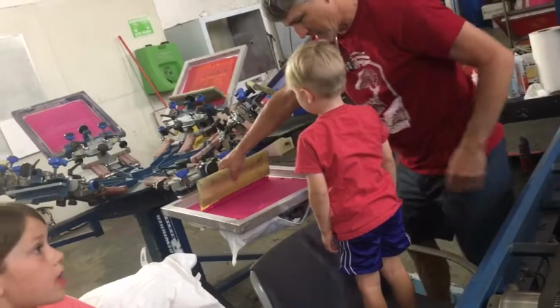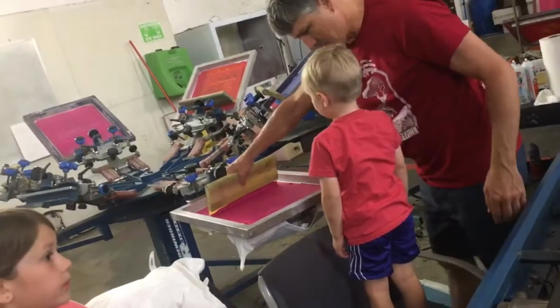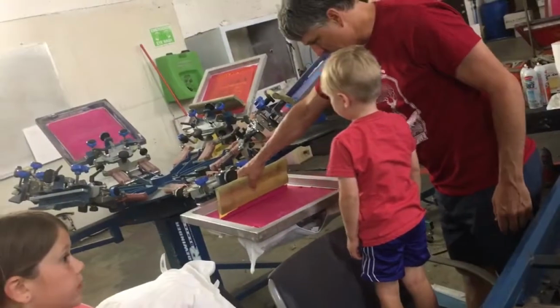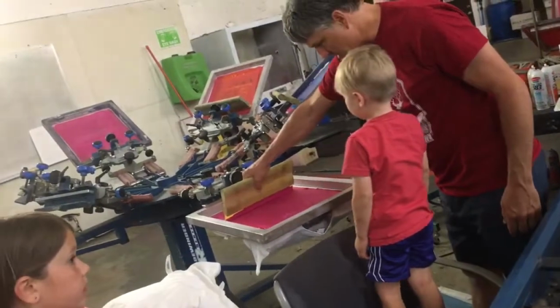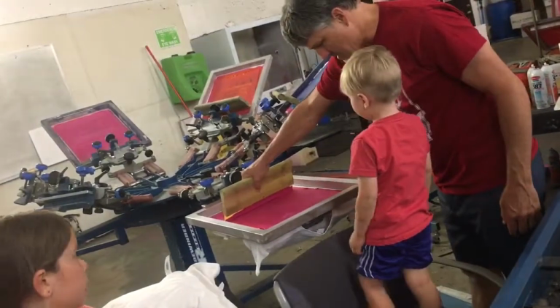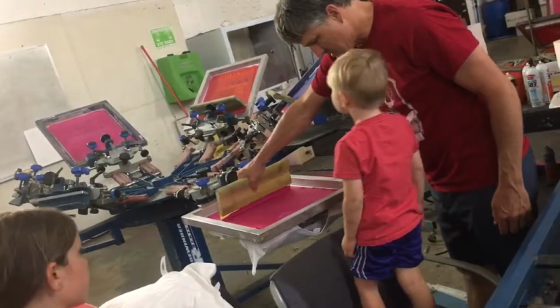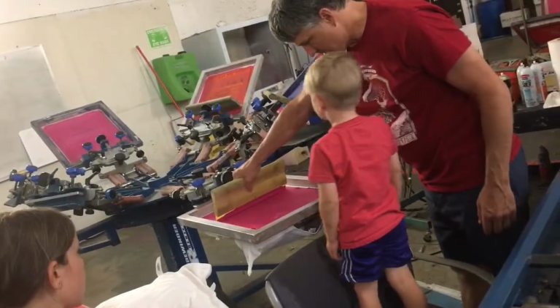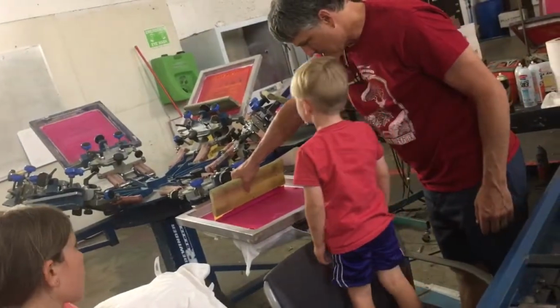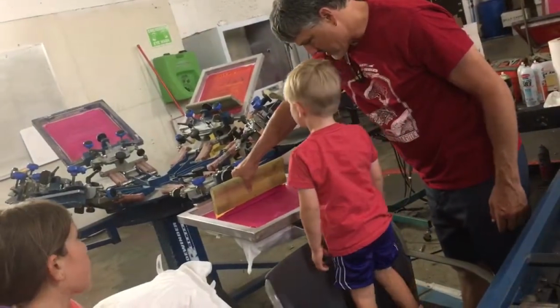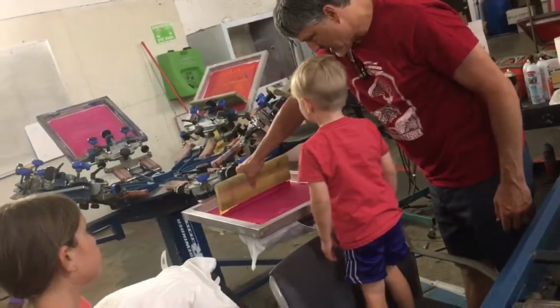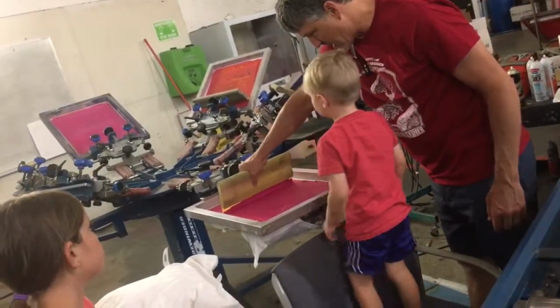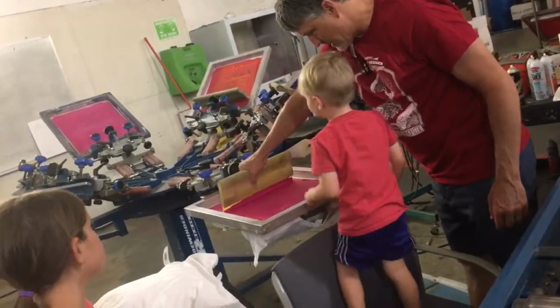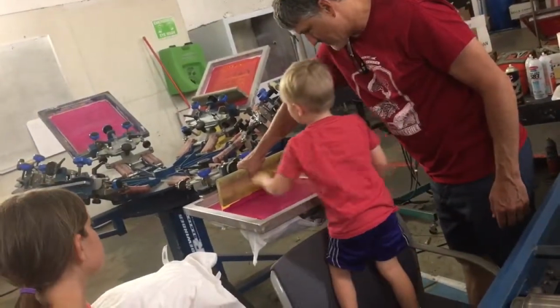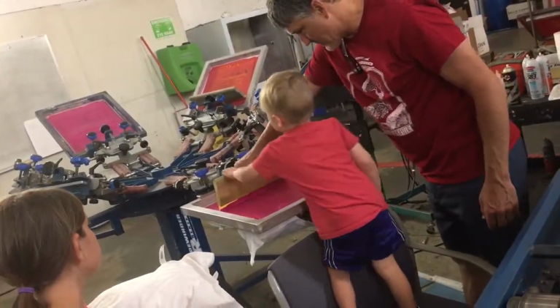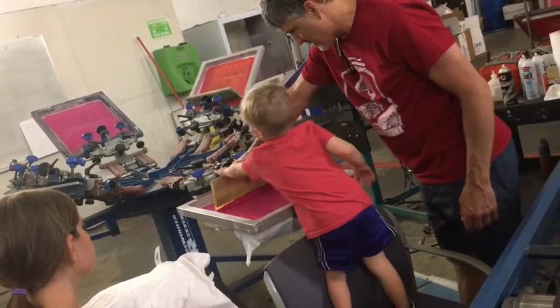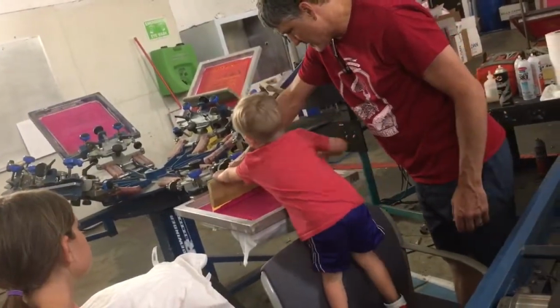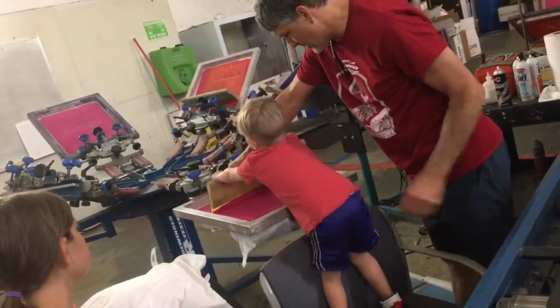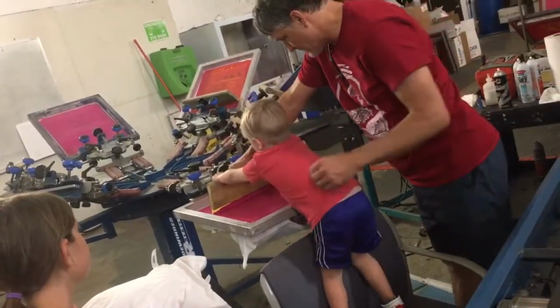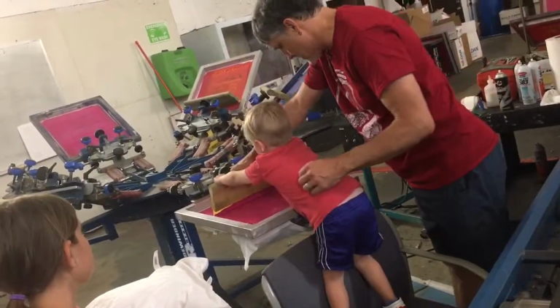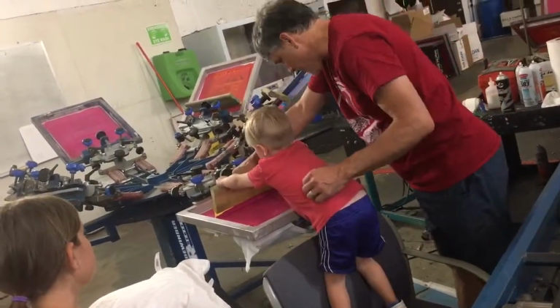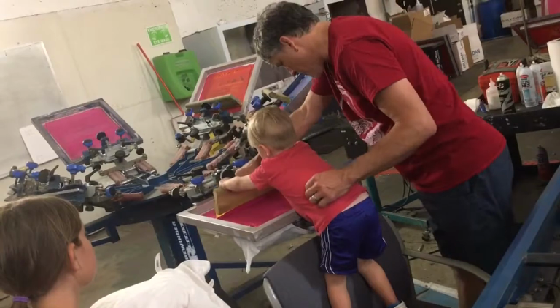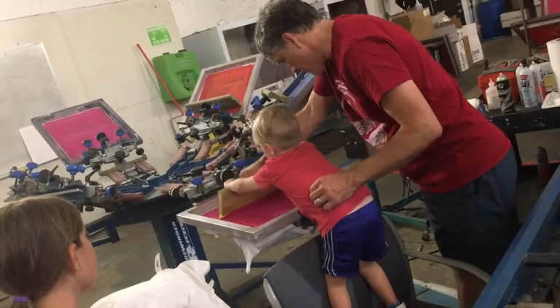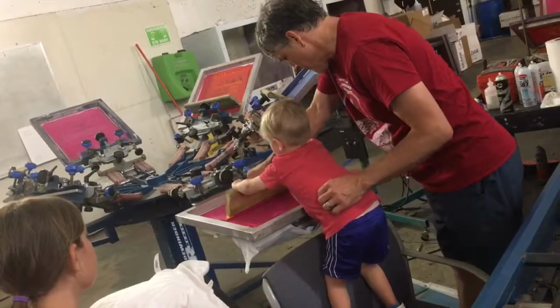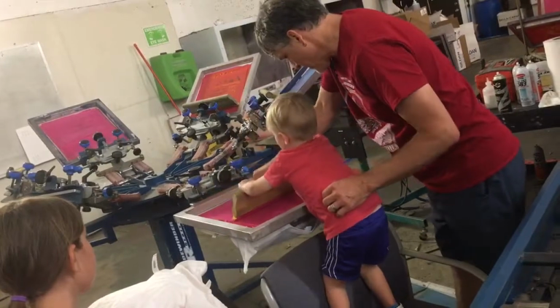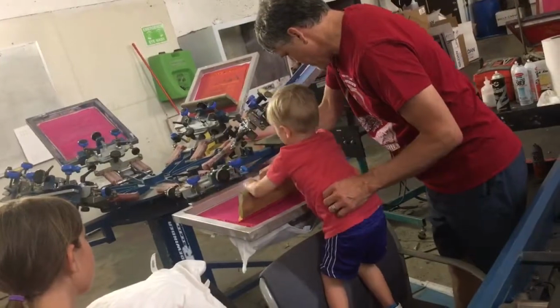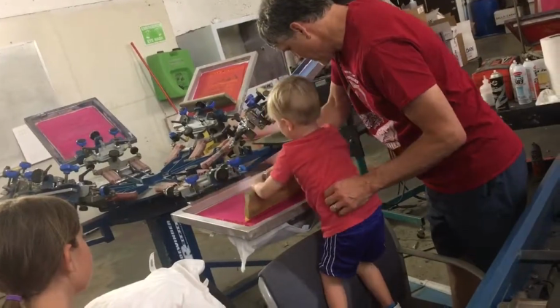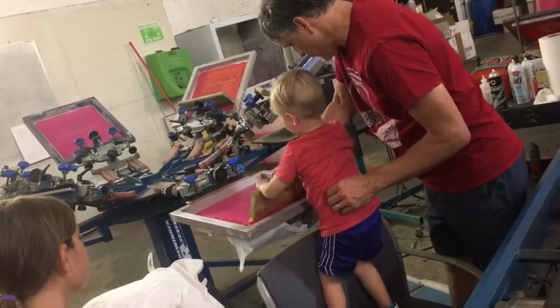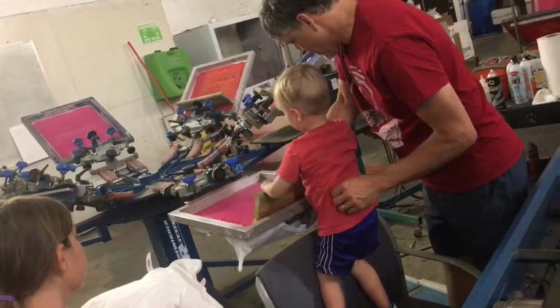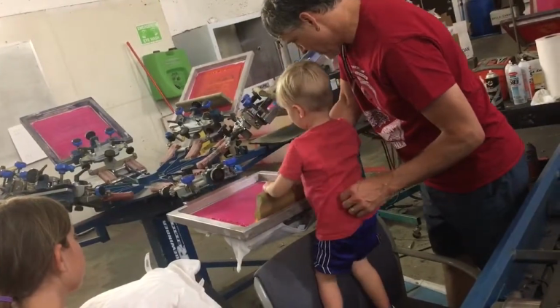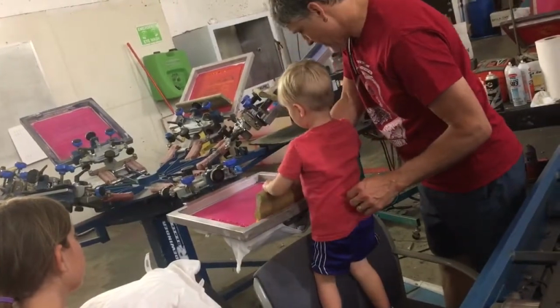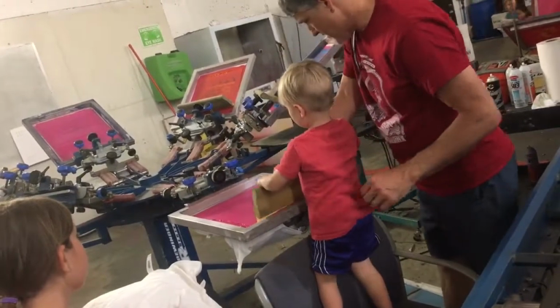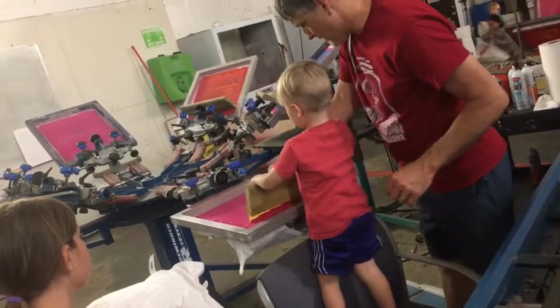You know how it spins around? Yeah. Now that's me. So, like, it presses down, spin, spin, spin, and then I drop it.